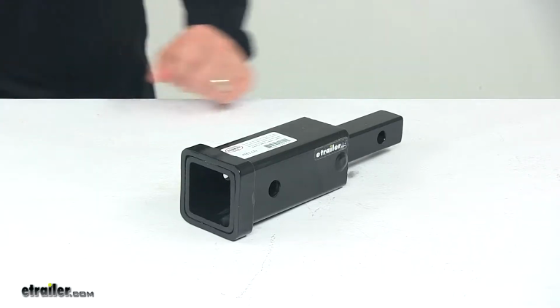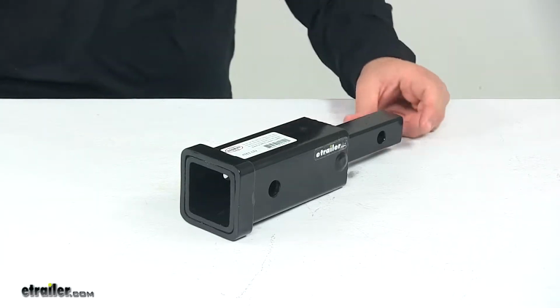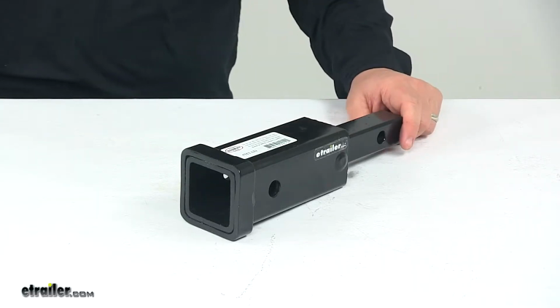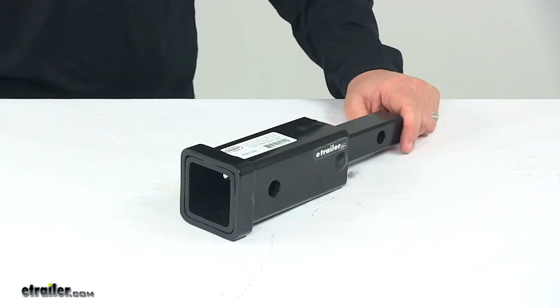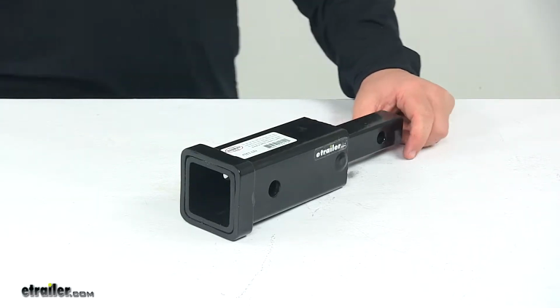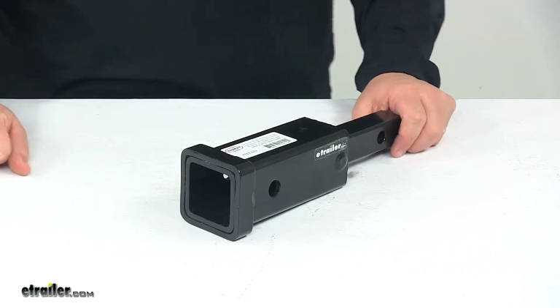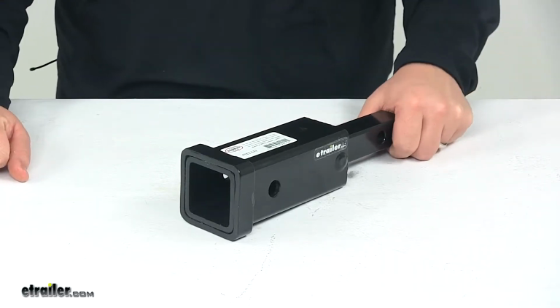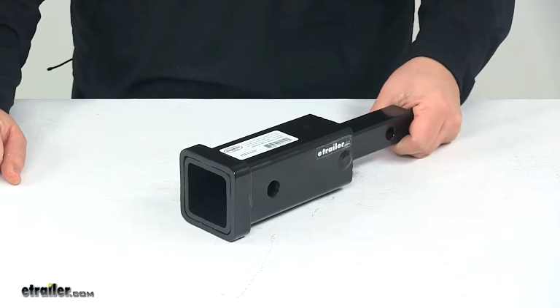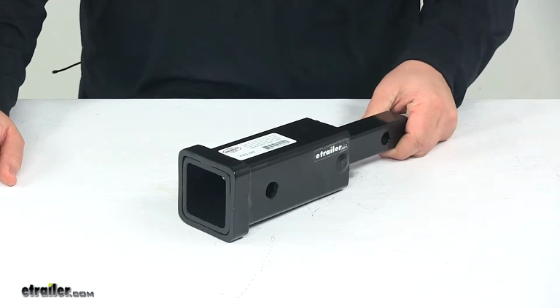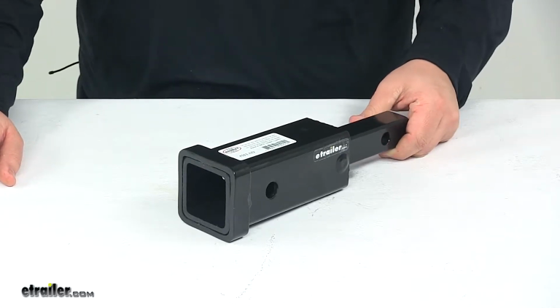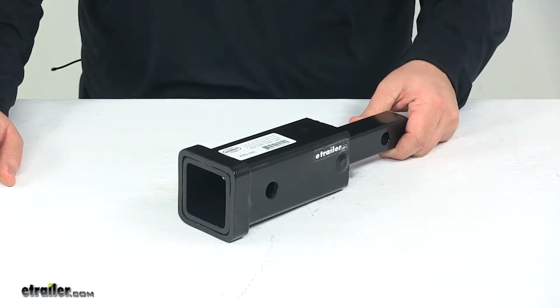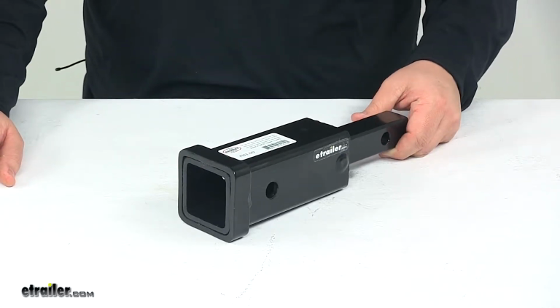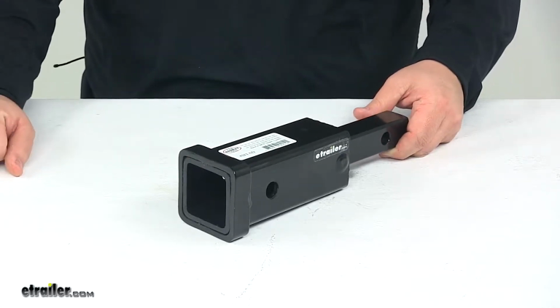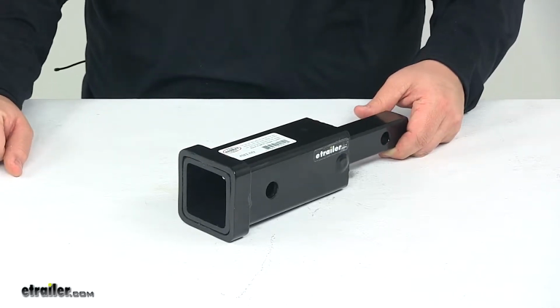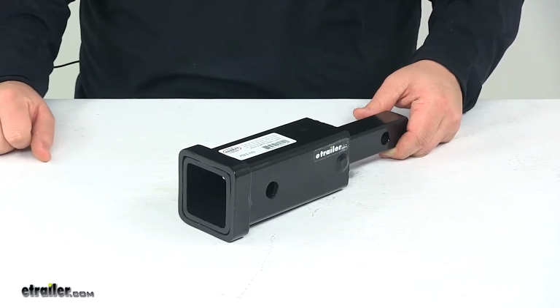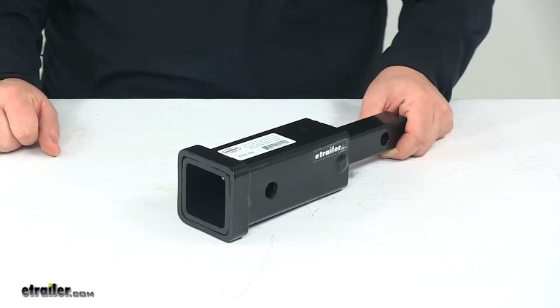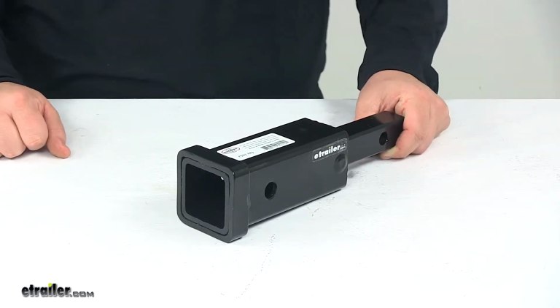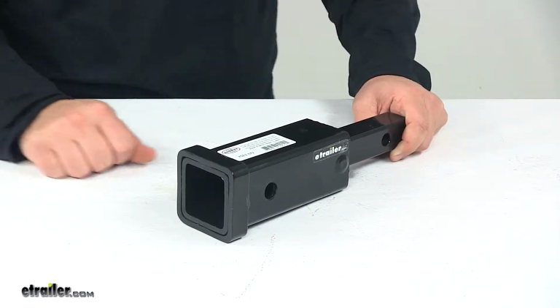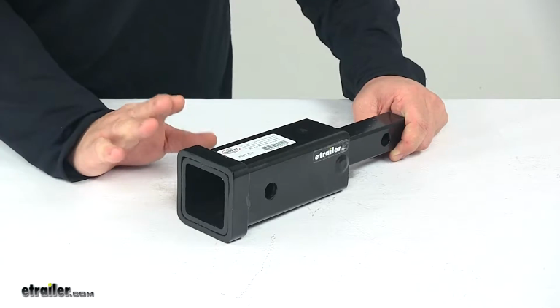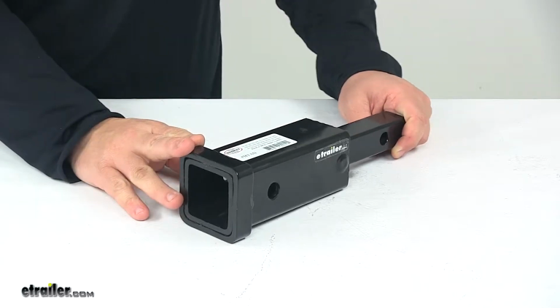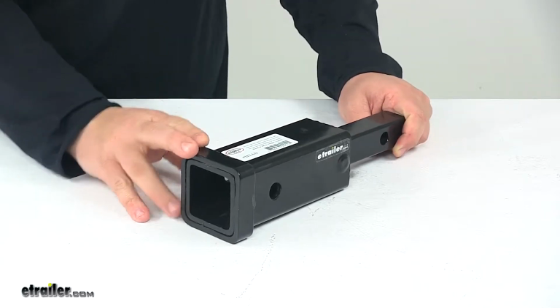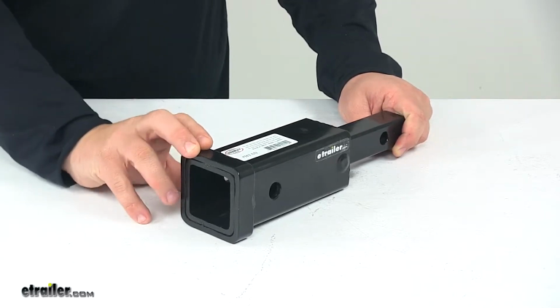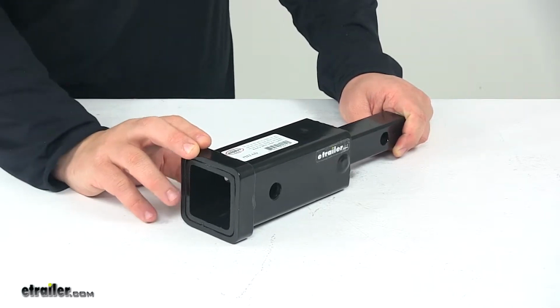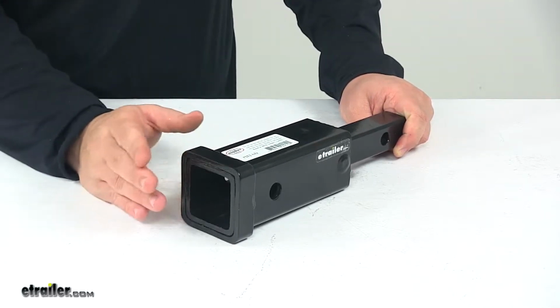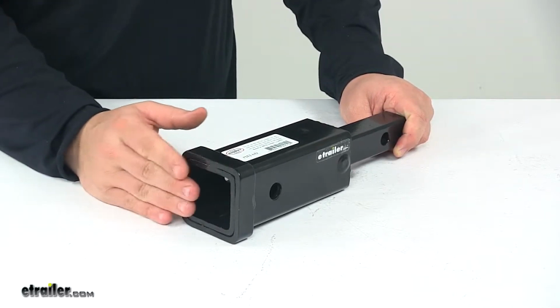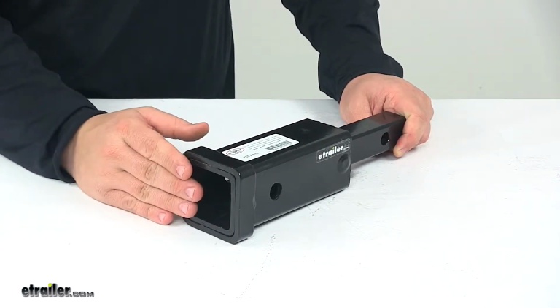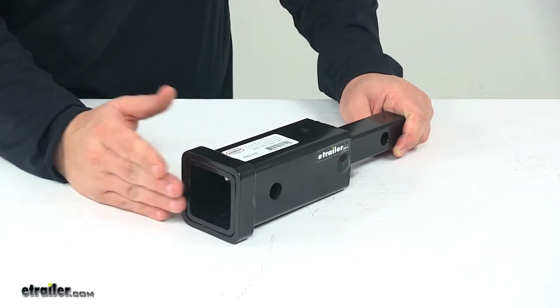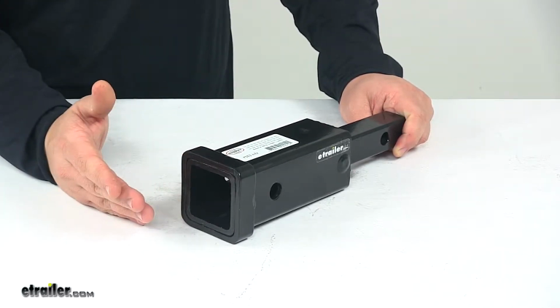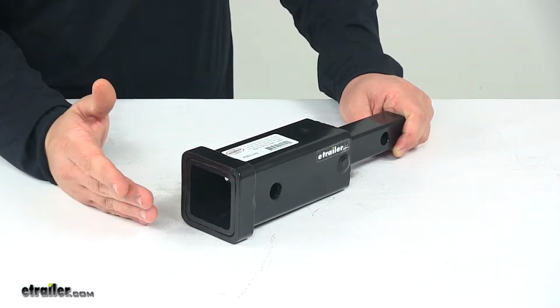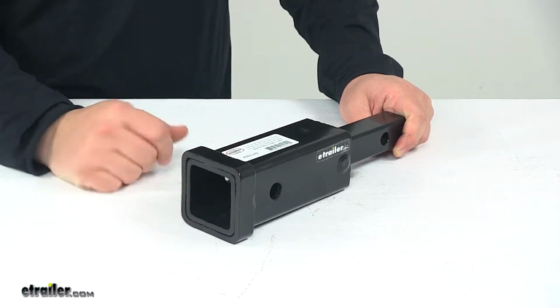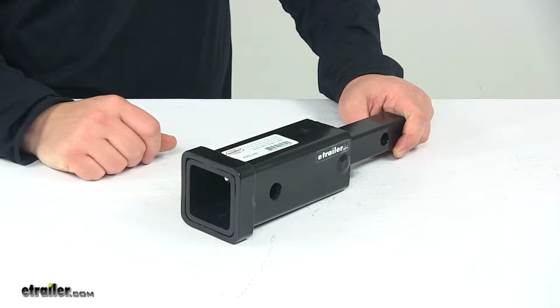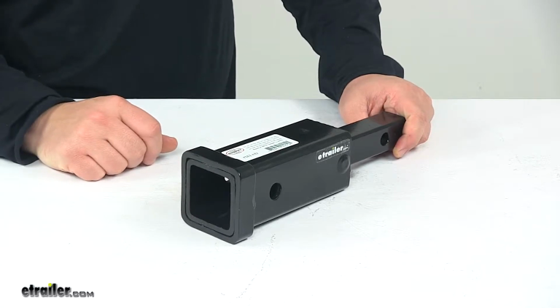Today we're taking a look at the inch and a quarter to two inch hitch adapter. This receiver allows you to convert any inch and a quarter class one and class two receiver to a two inch receiver. That way you can easily haul your two inch hitch accessories even though you have an inch and a quarter hitch on your vehicle.